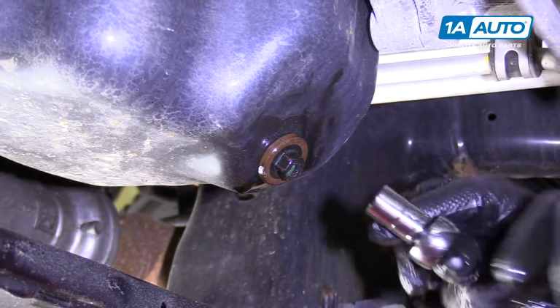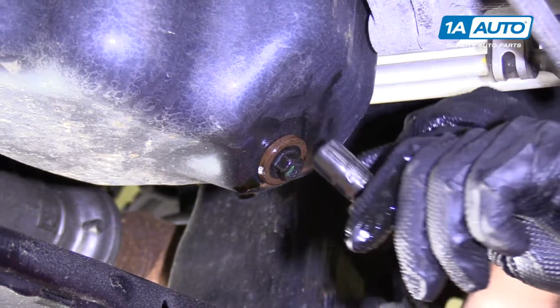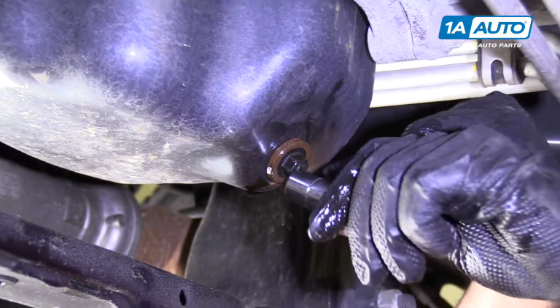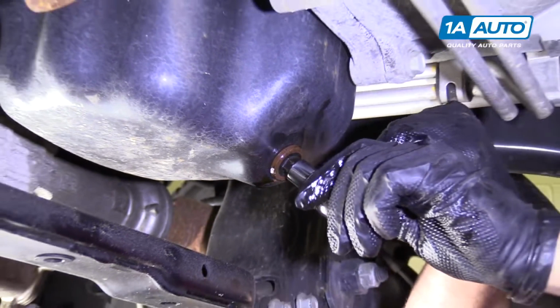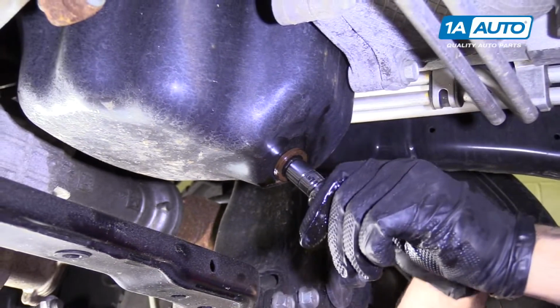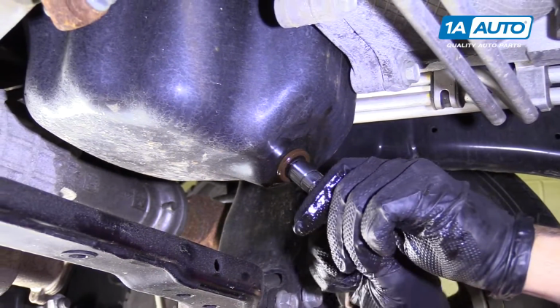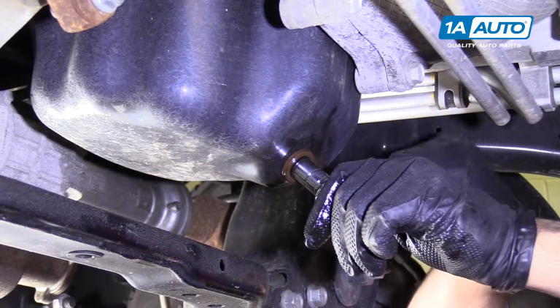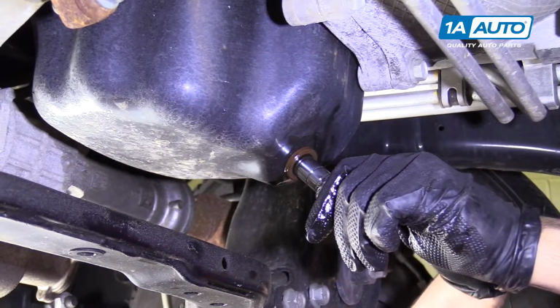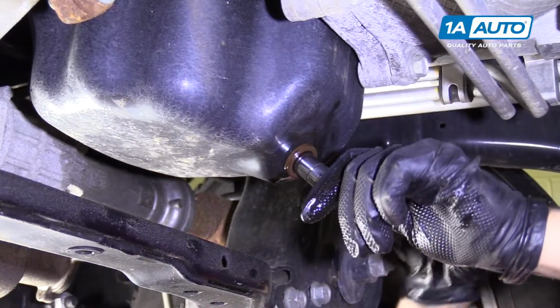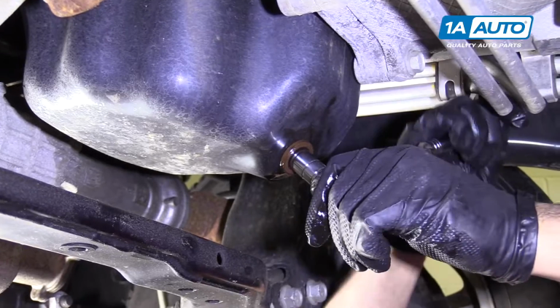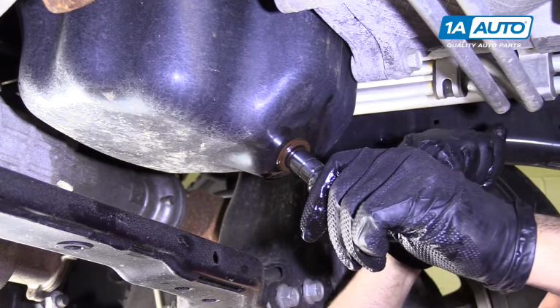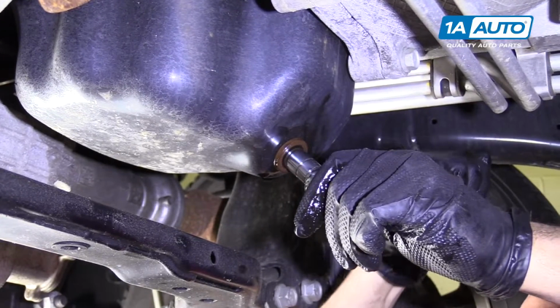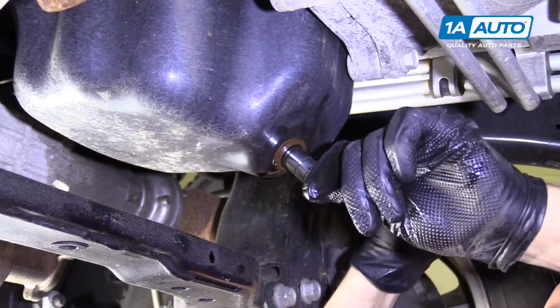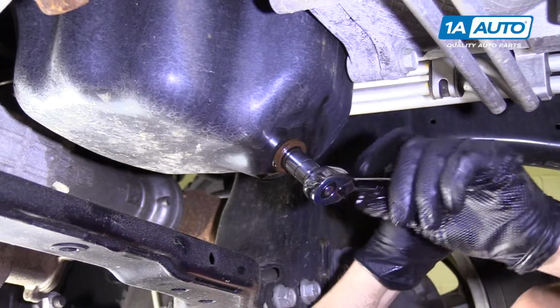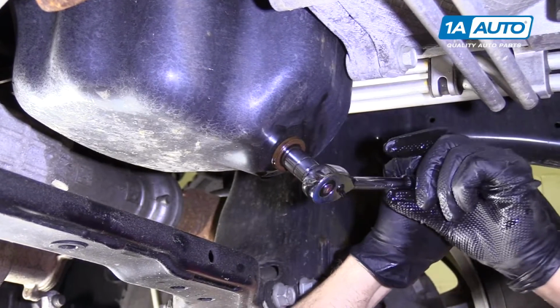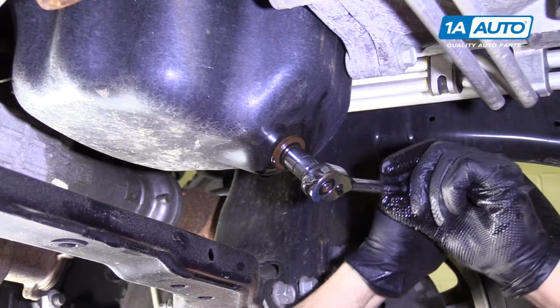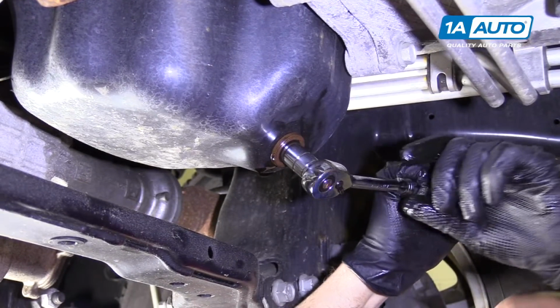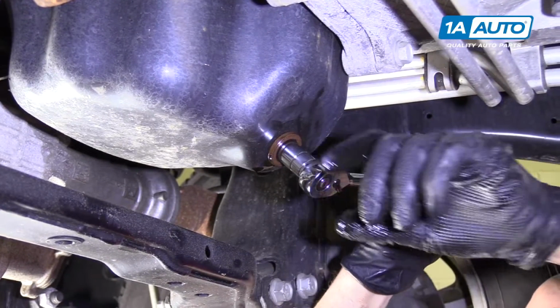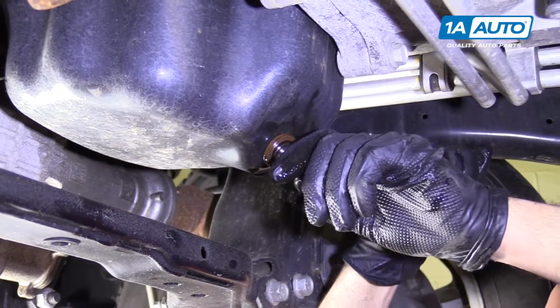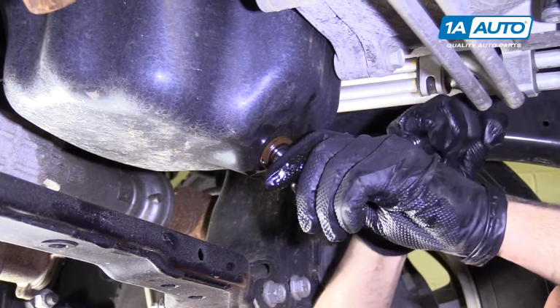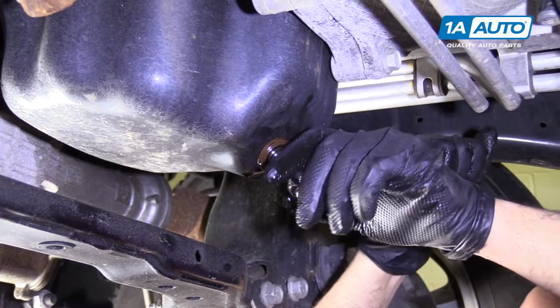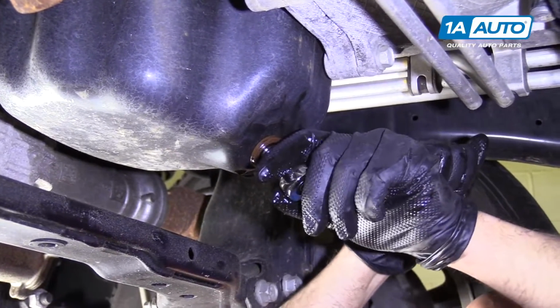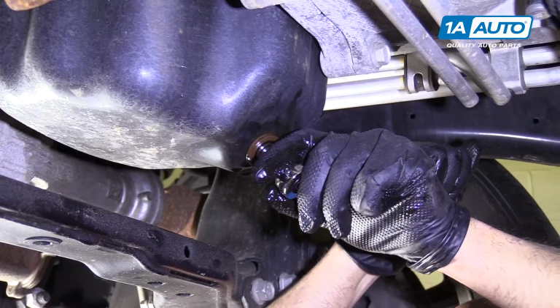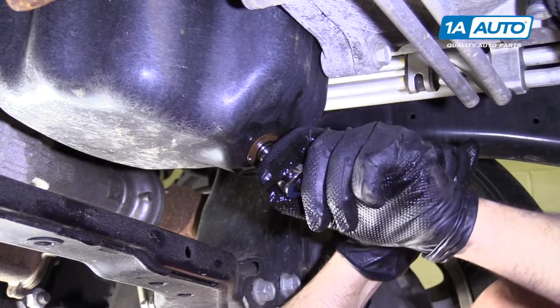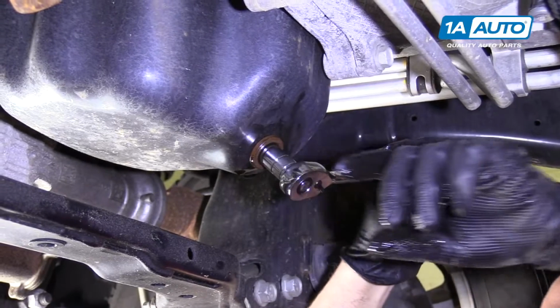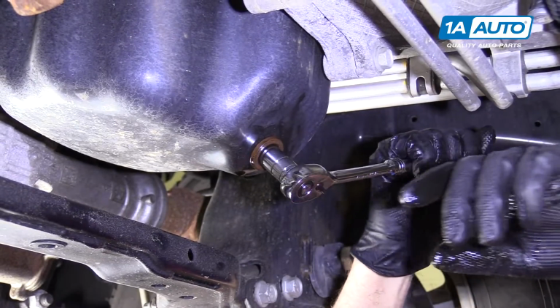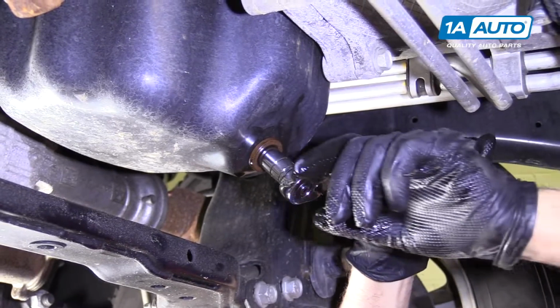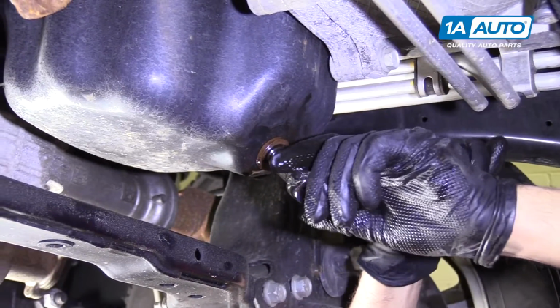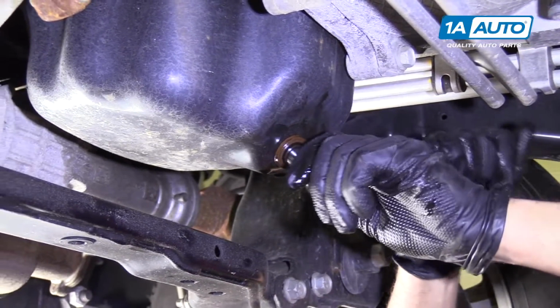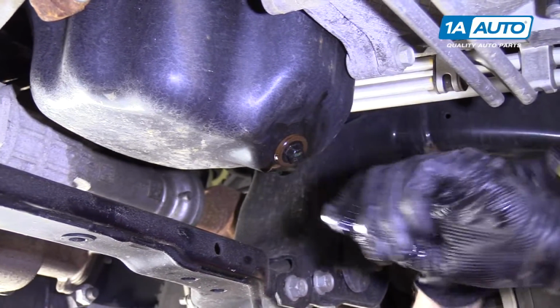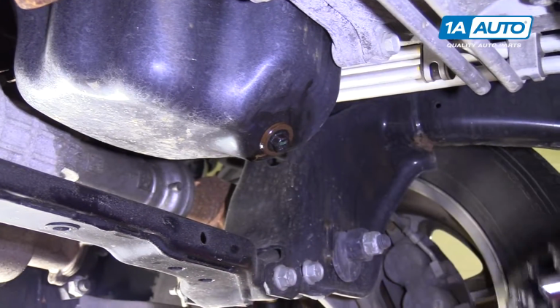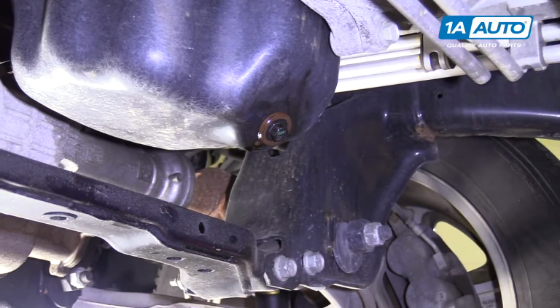Then I'm going to use my ratchet to tighten it up. Make sure you do not over-tighten it — just a little bit more than snug. That's good.